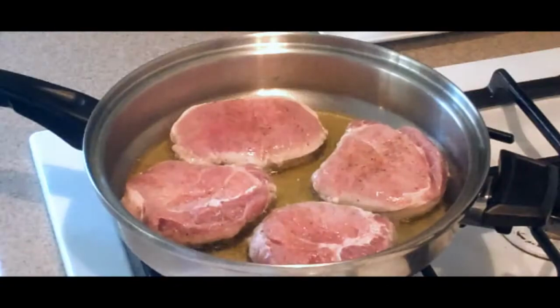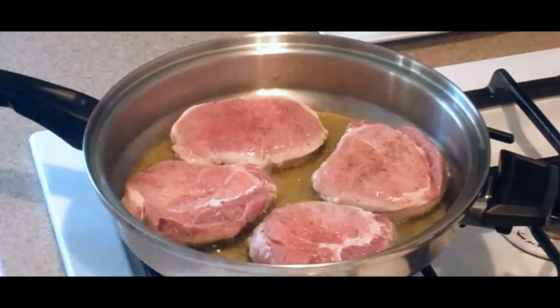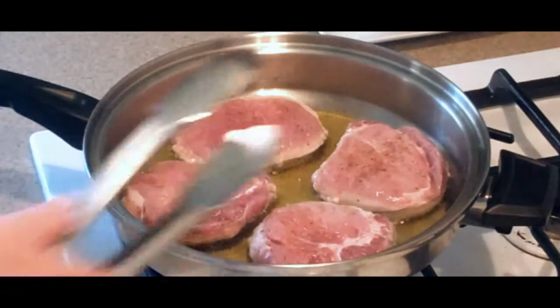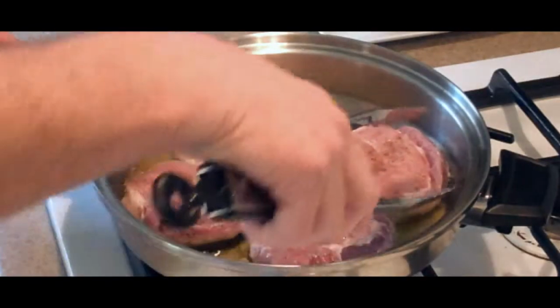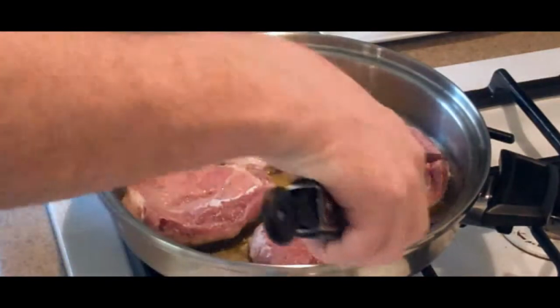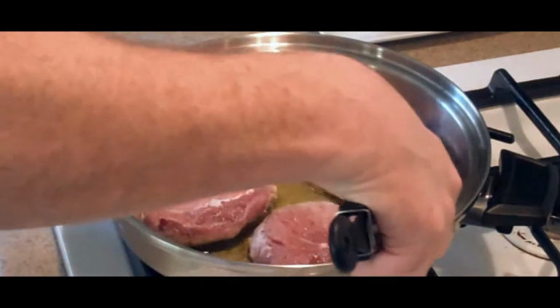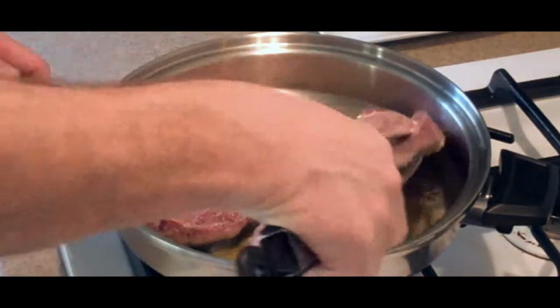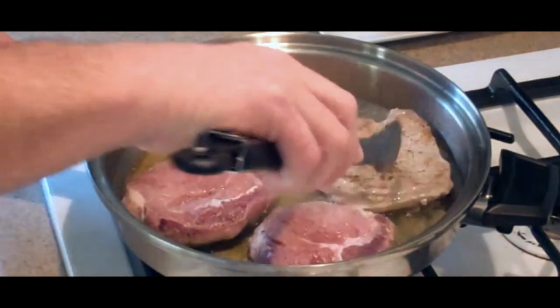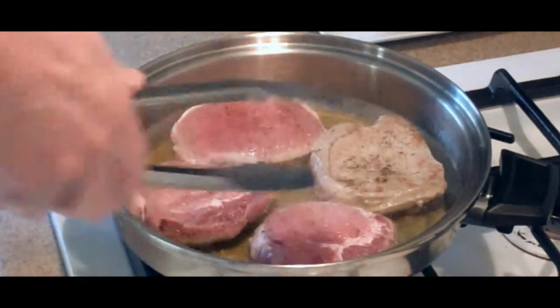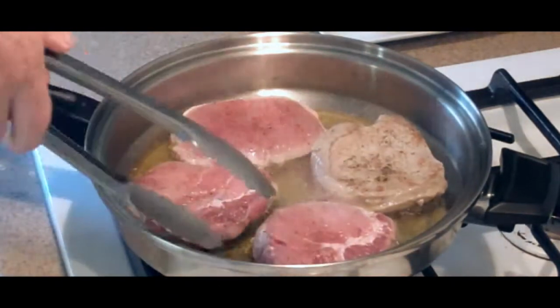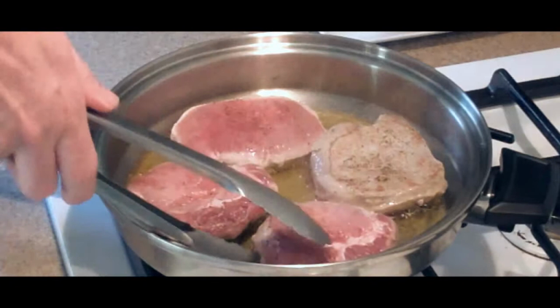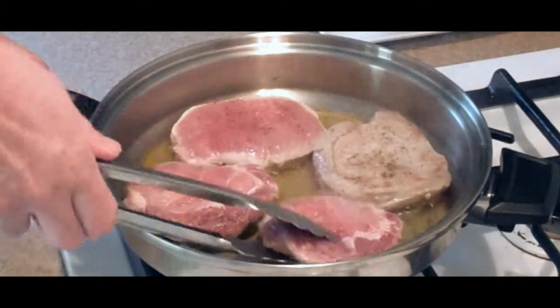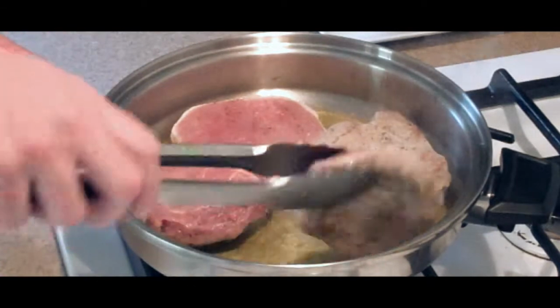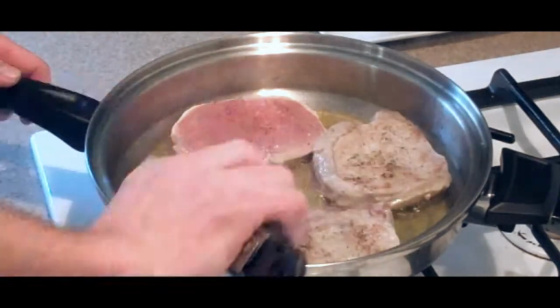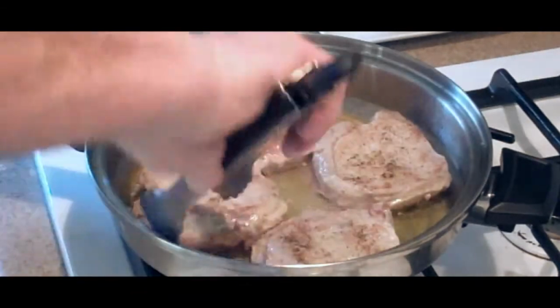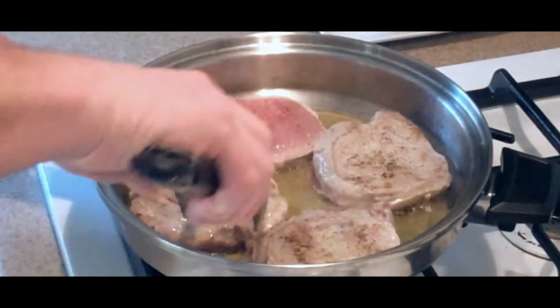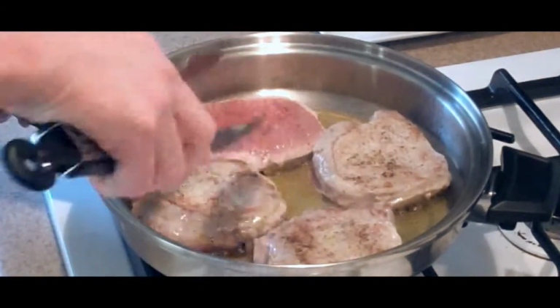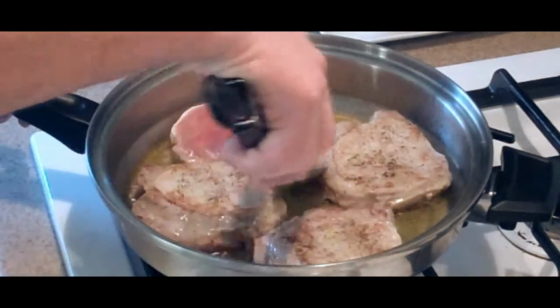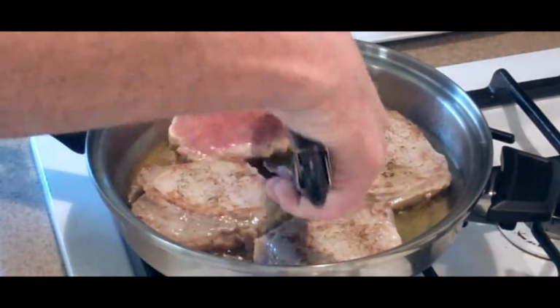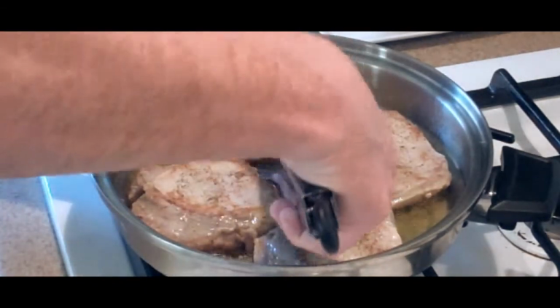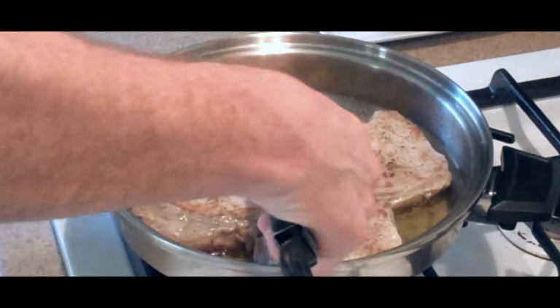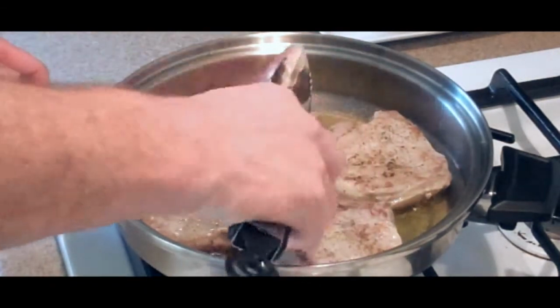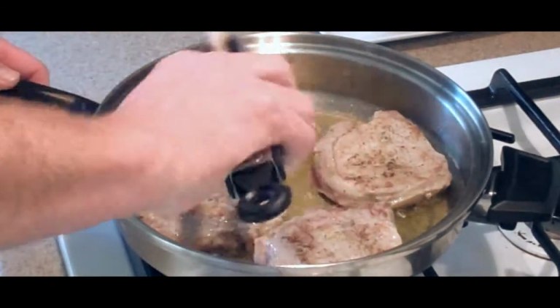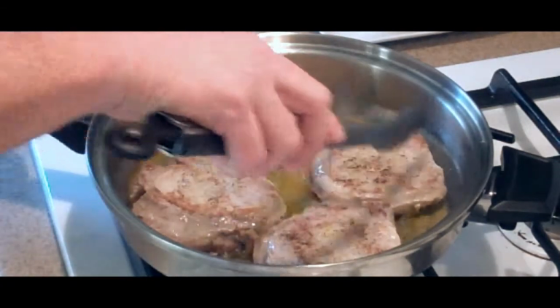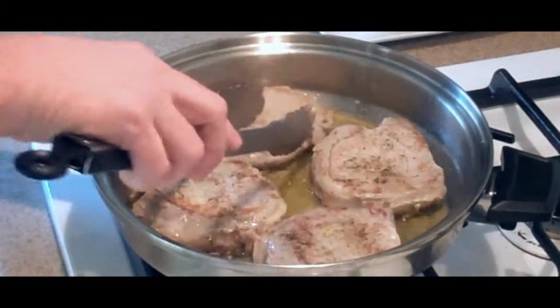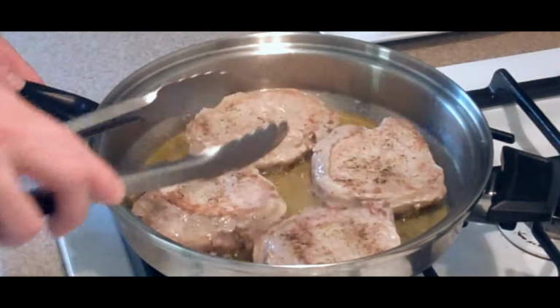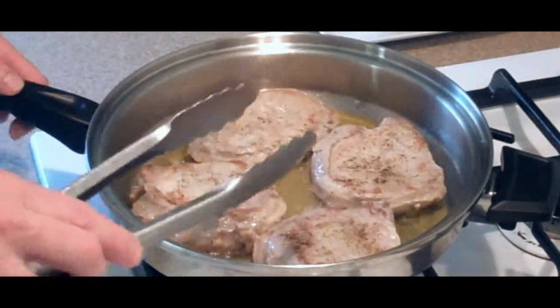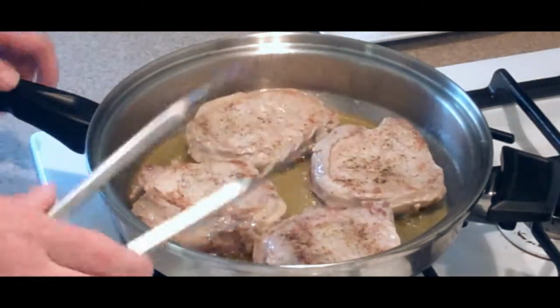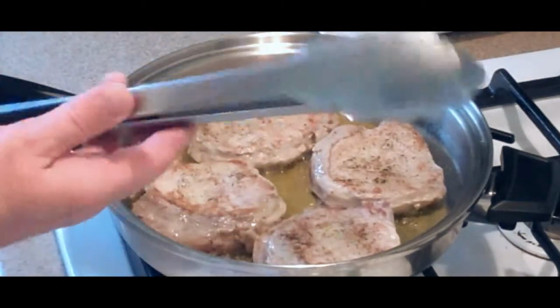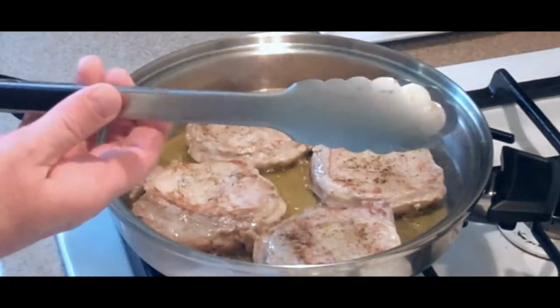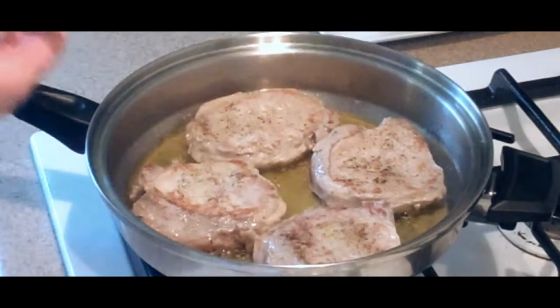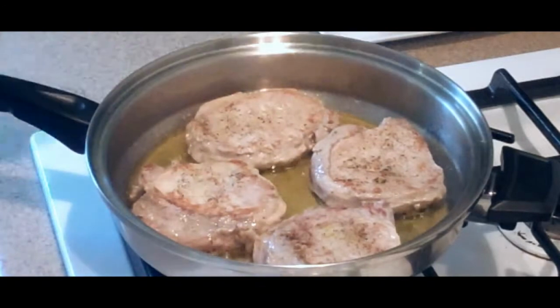It's time to go ahead and give them a flip. They're nice and brown. We're going to let those go for another five minutes.